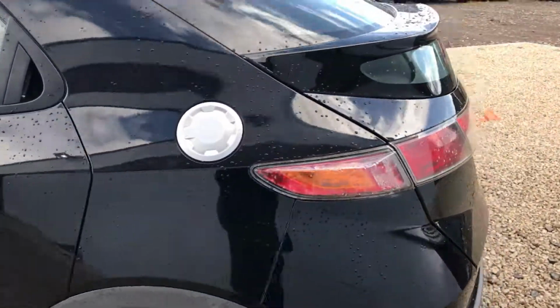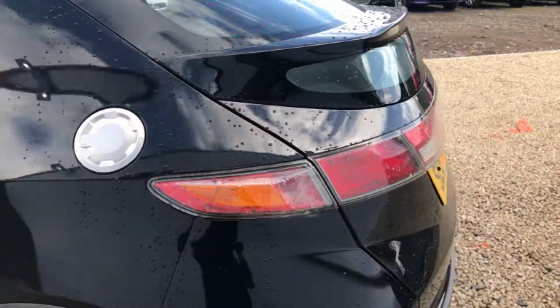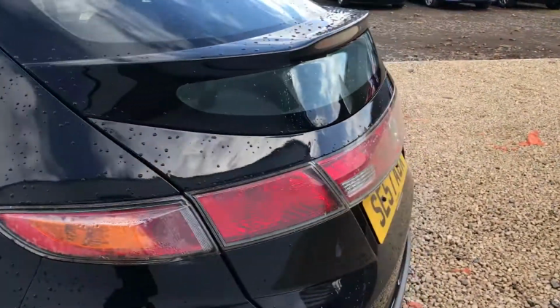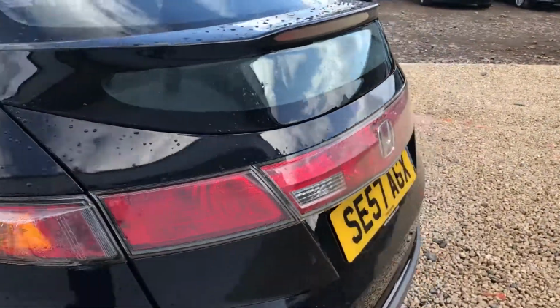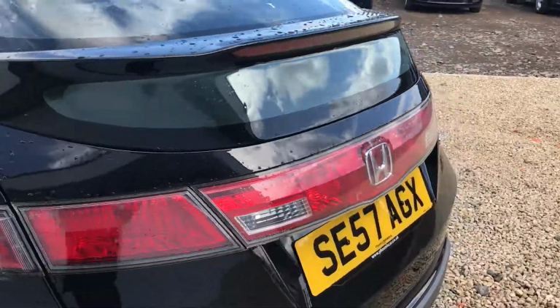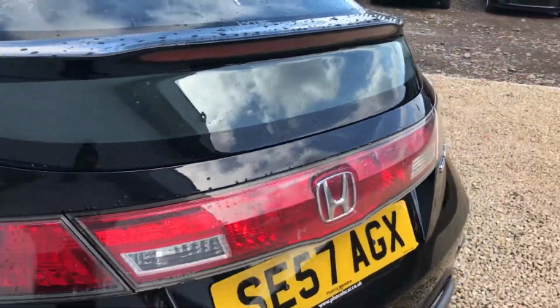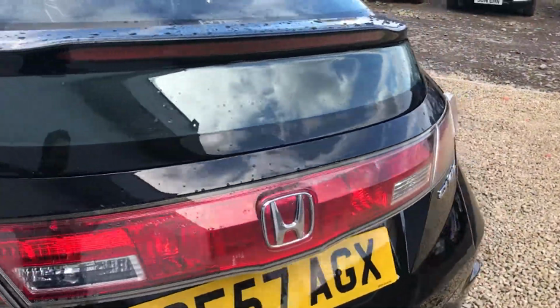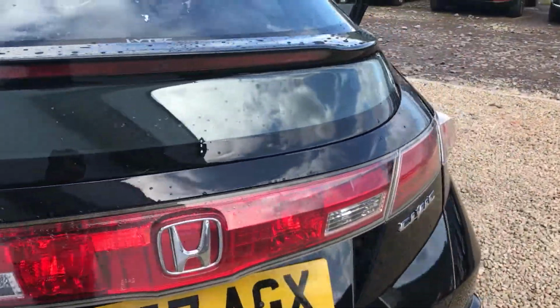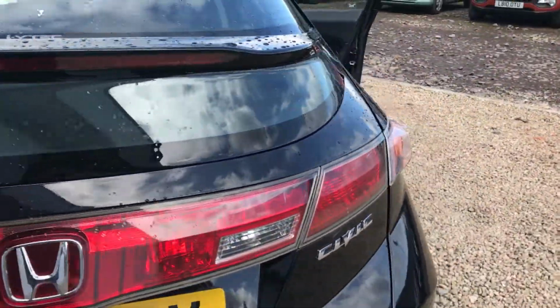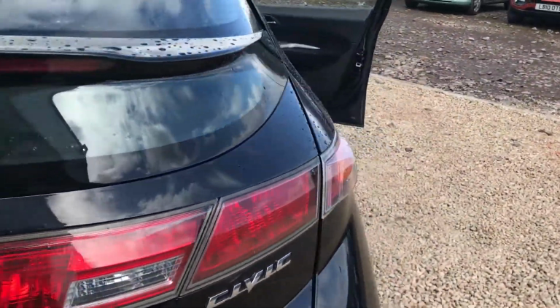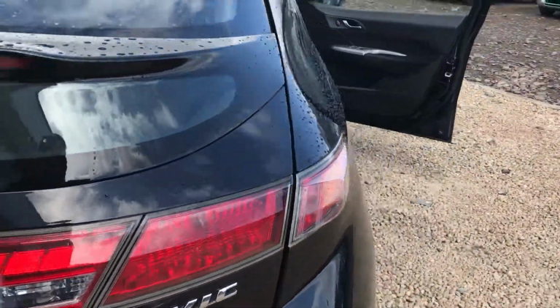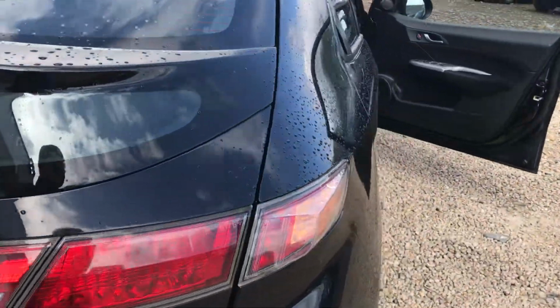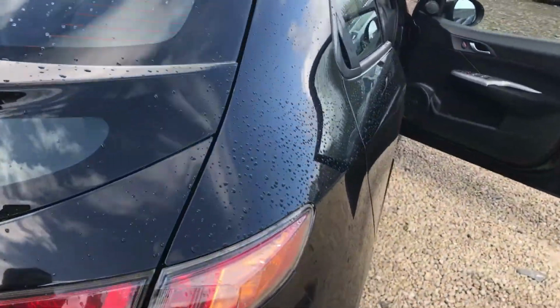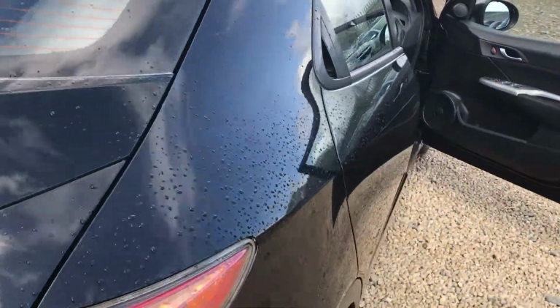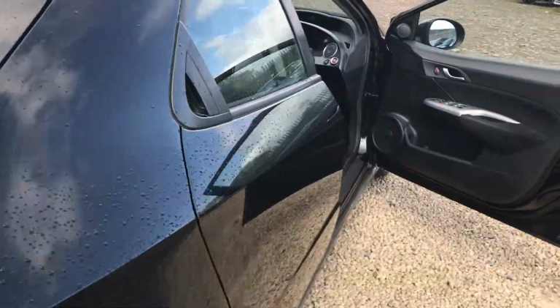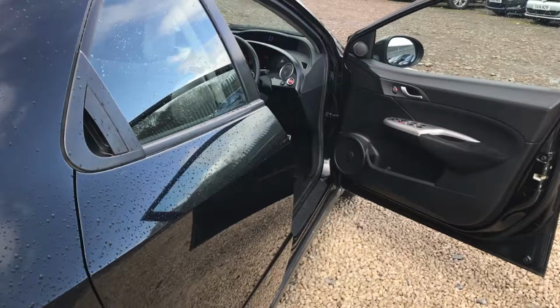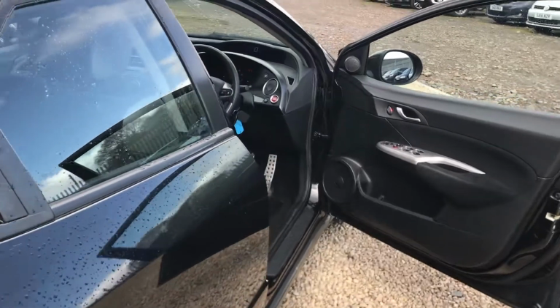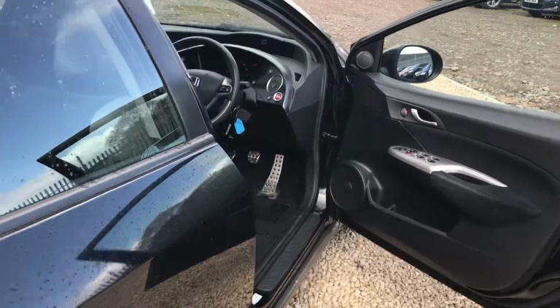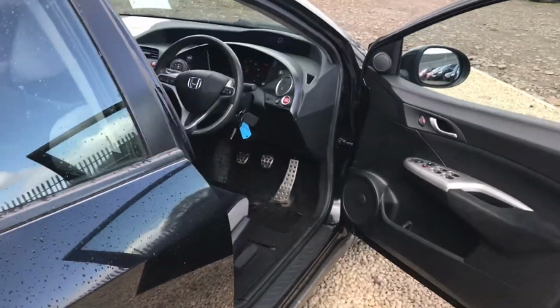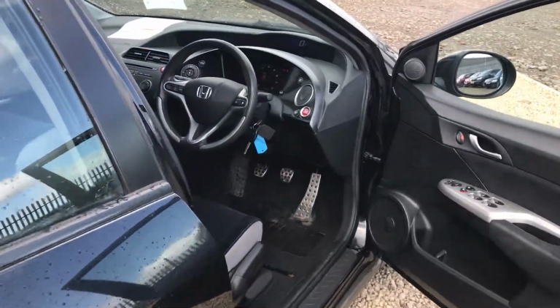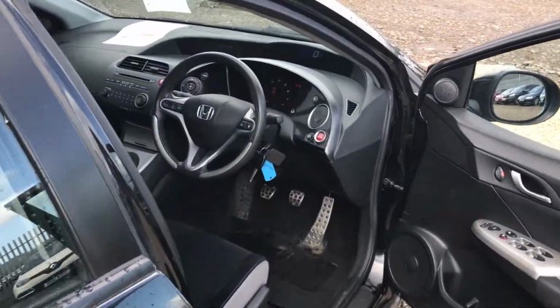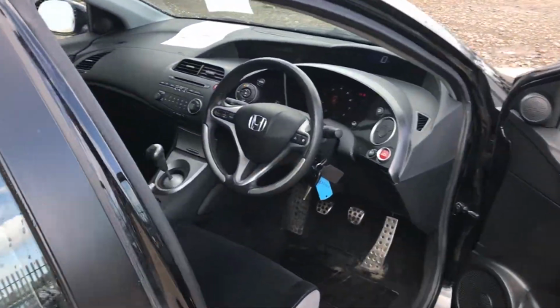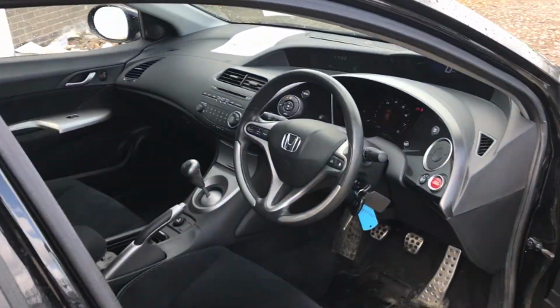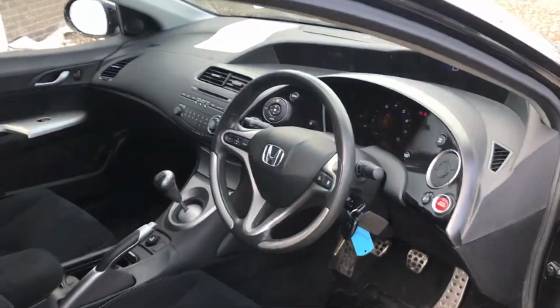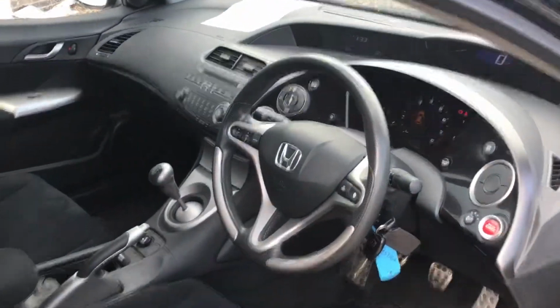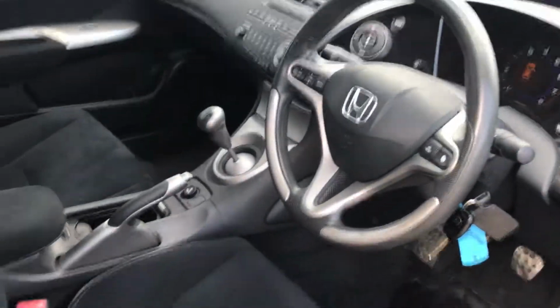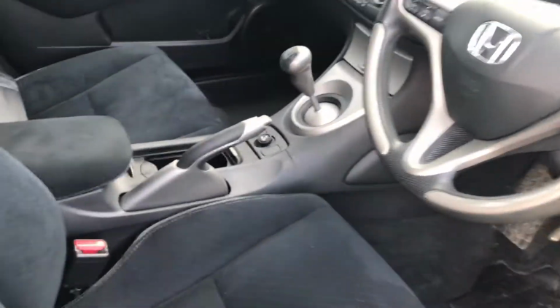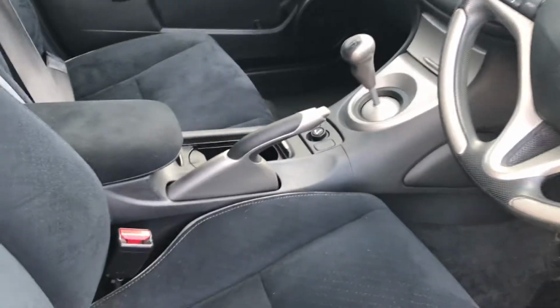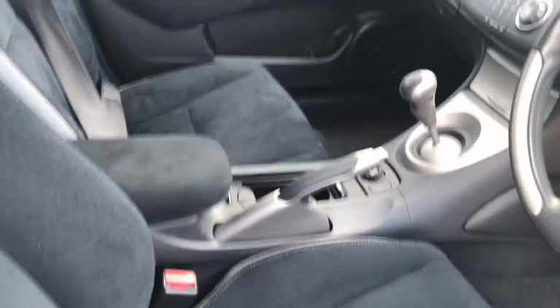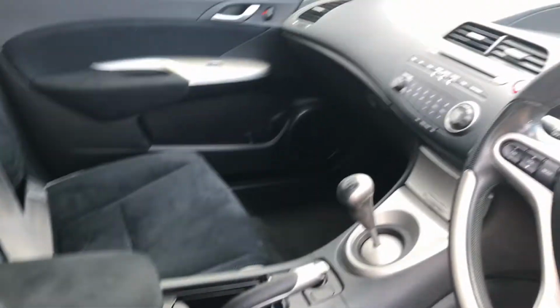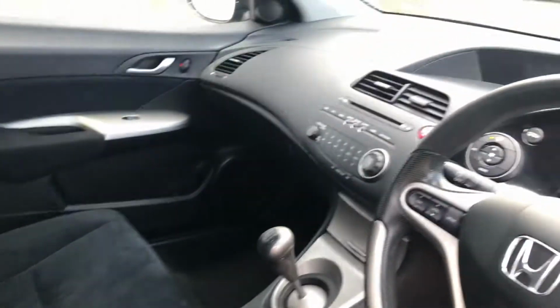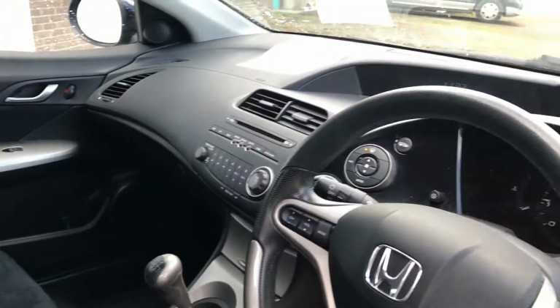The SE came standard with full electric windows, remote central locking, steering wheel mounted audio controls. It also has the fully automatic climate control and a radio CD player.